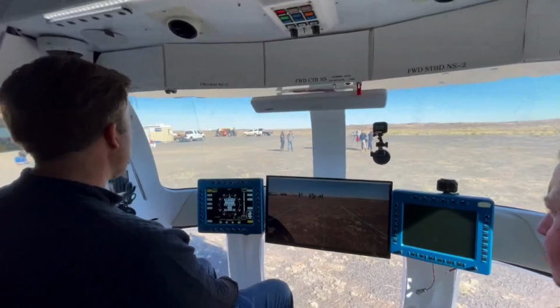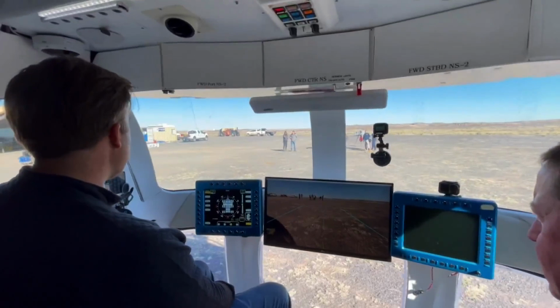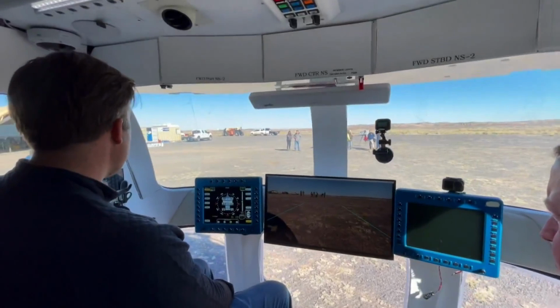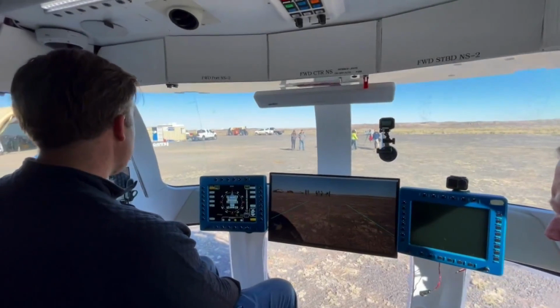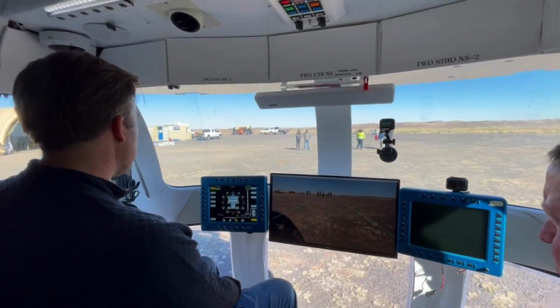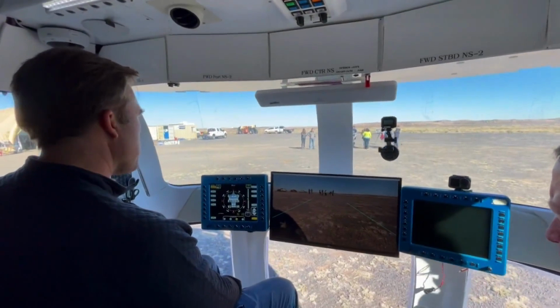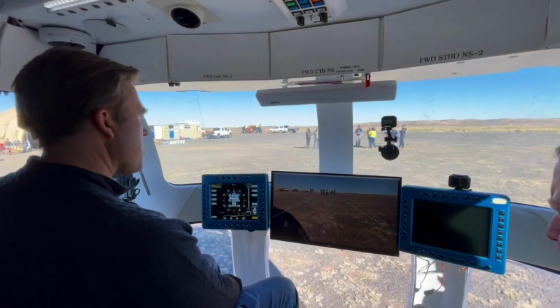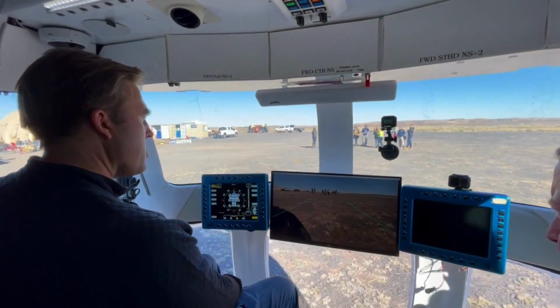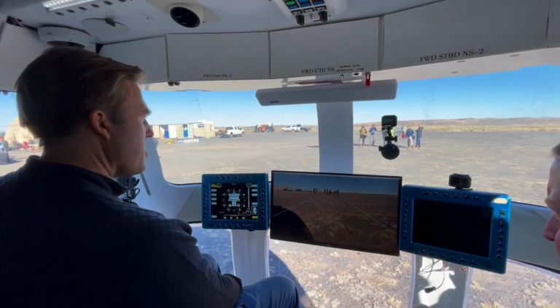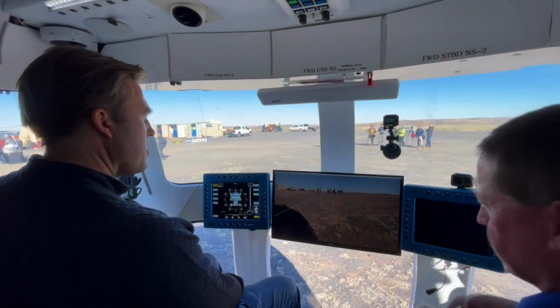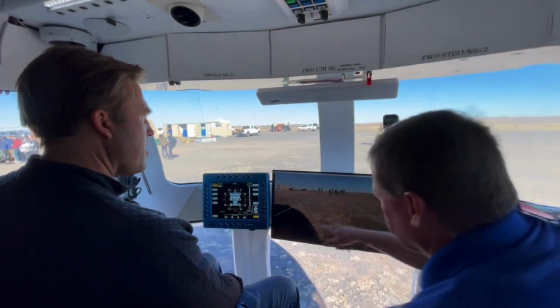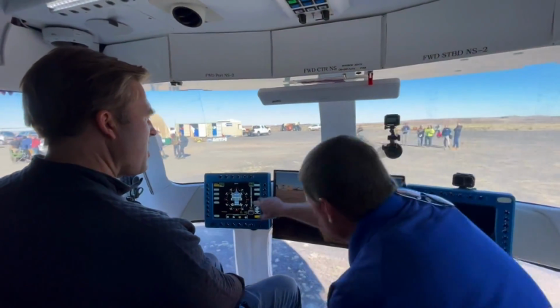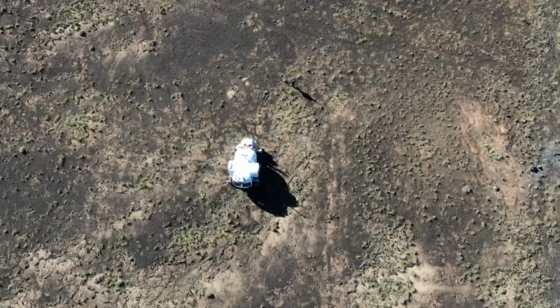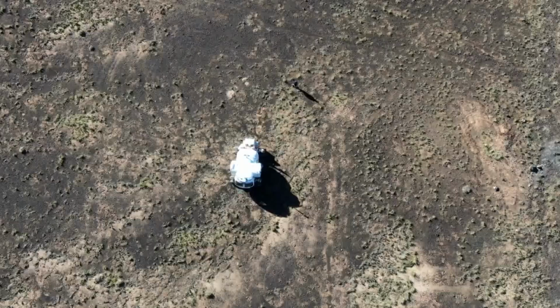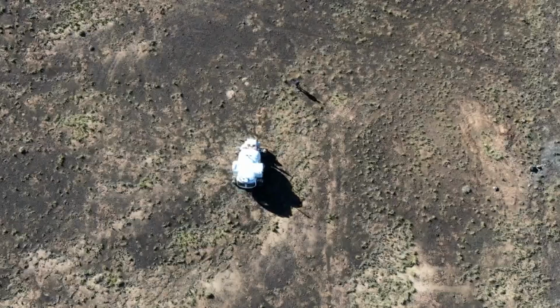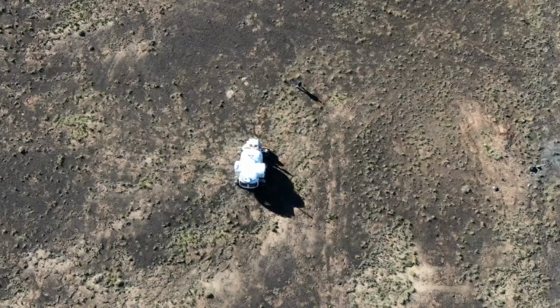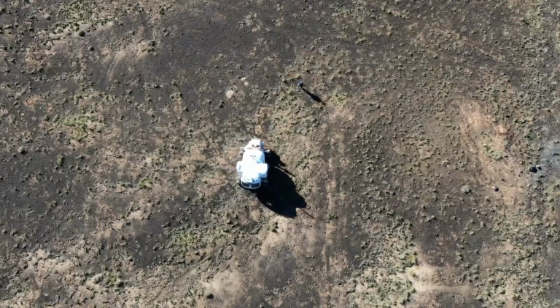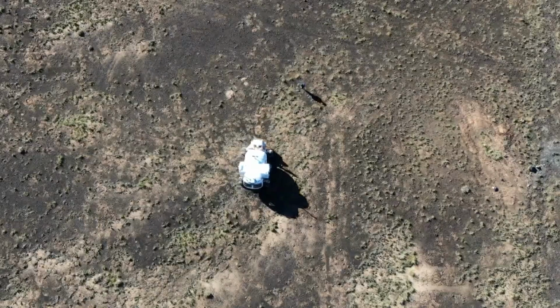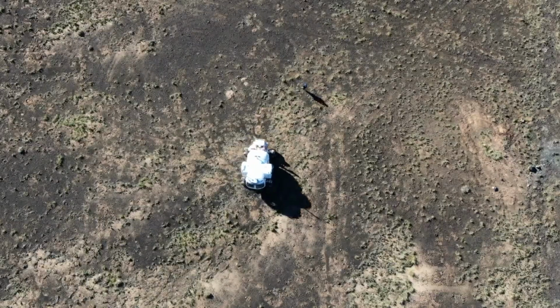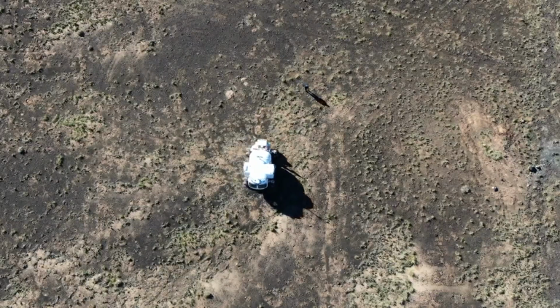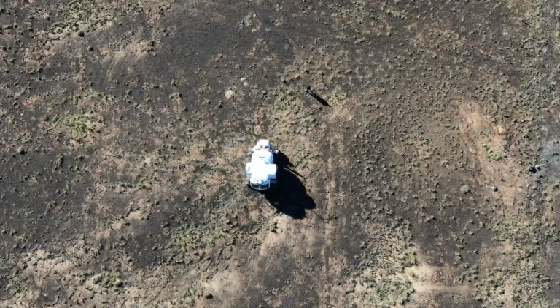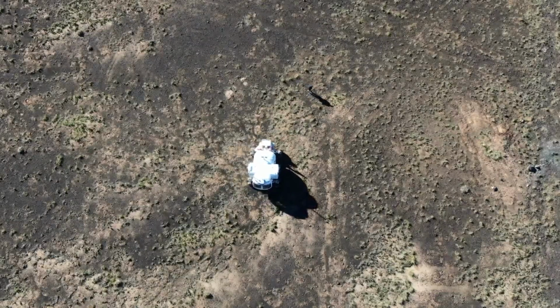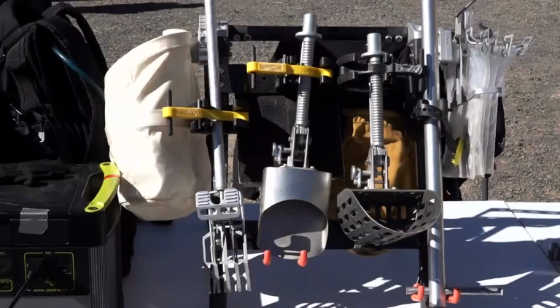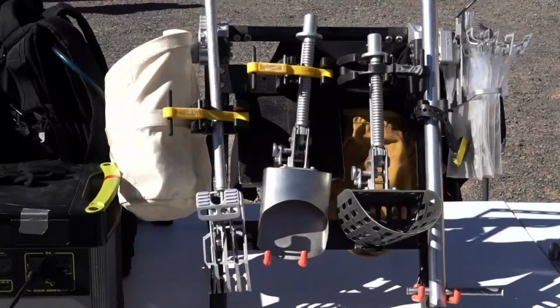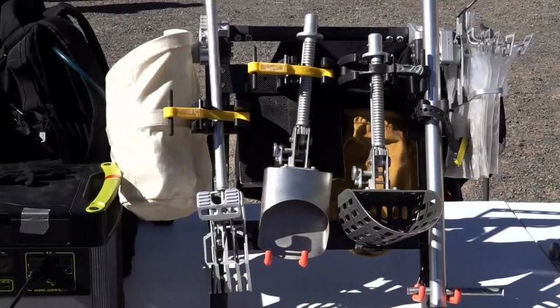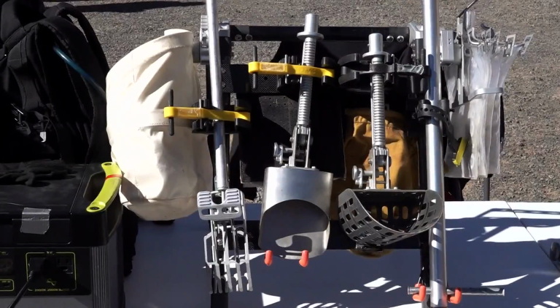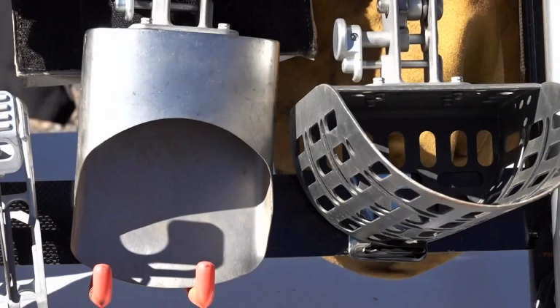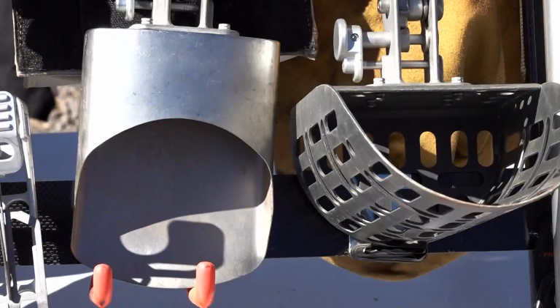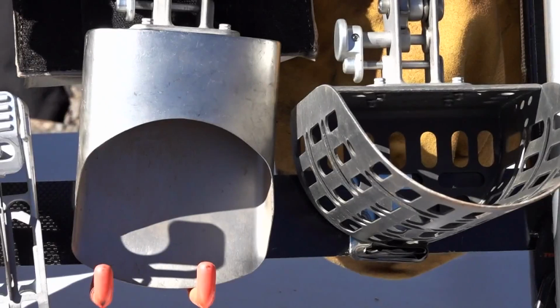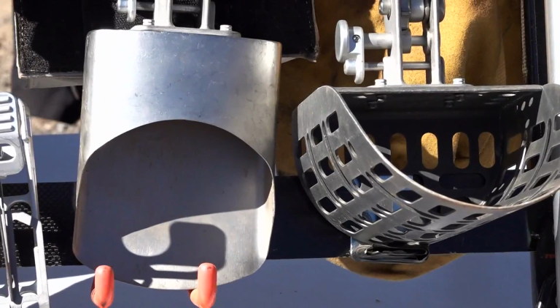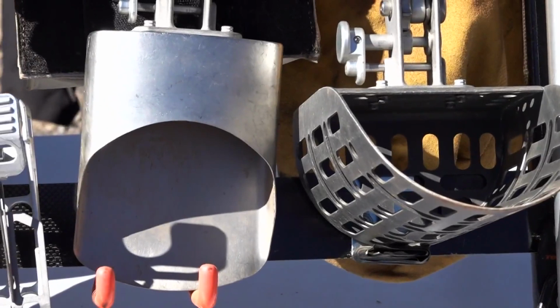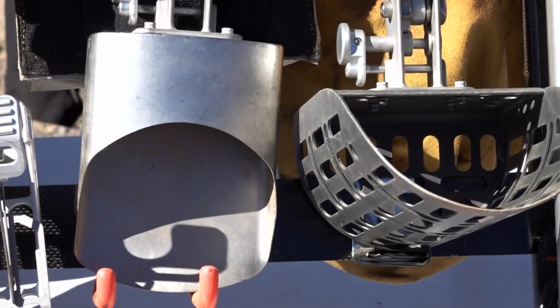The Desert RATS — it stands for Research and Technology Studies — are doing mock space missions to test out the new equipment that will eventually blast off.